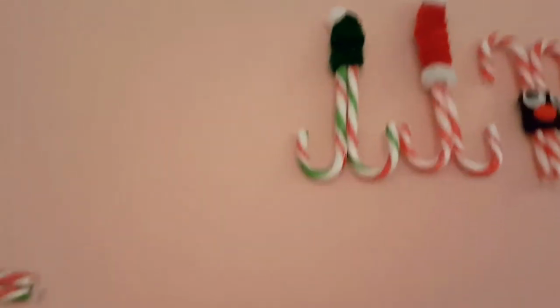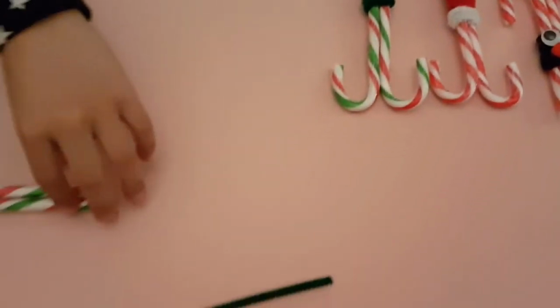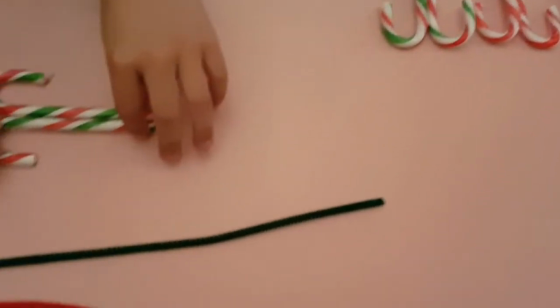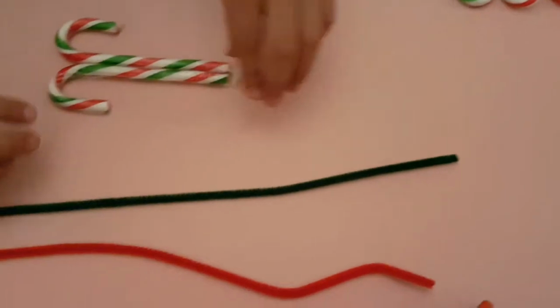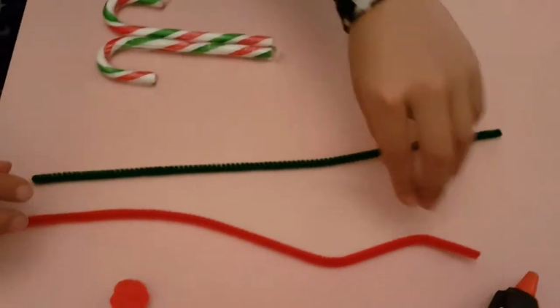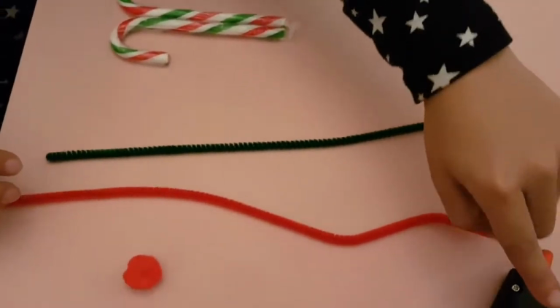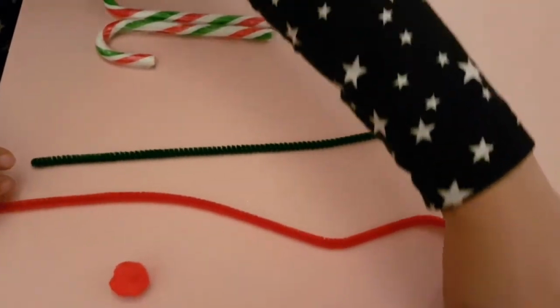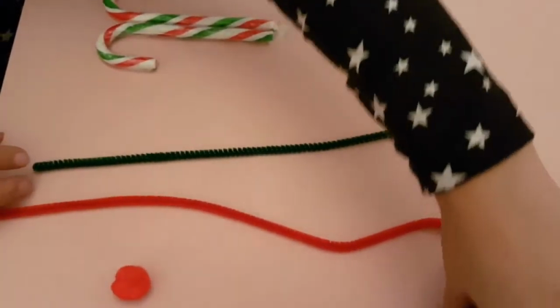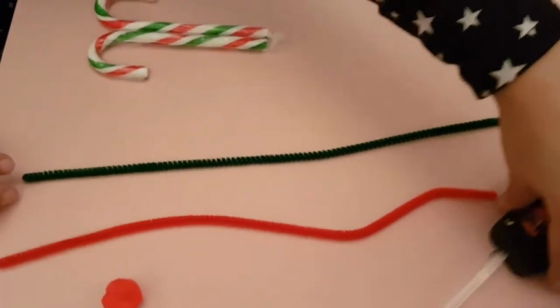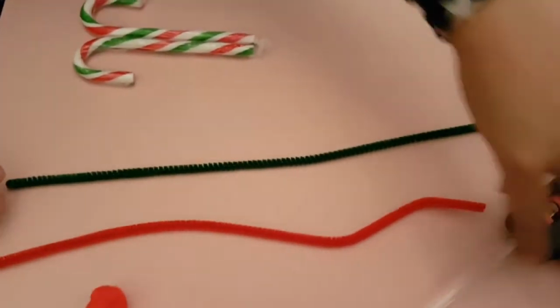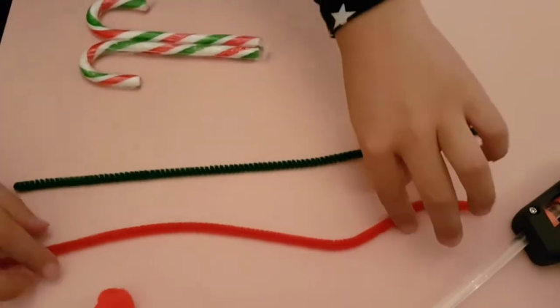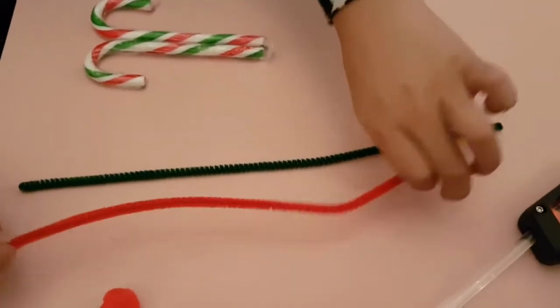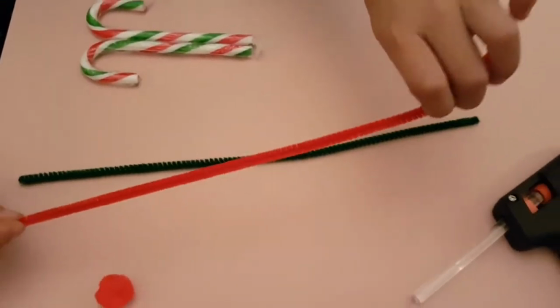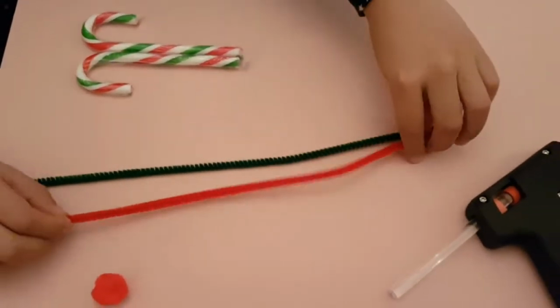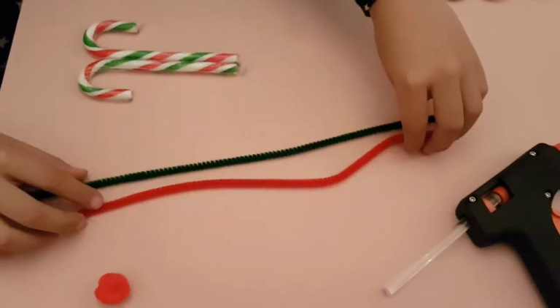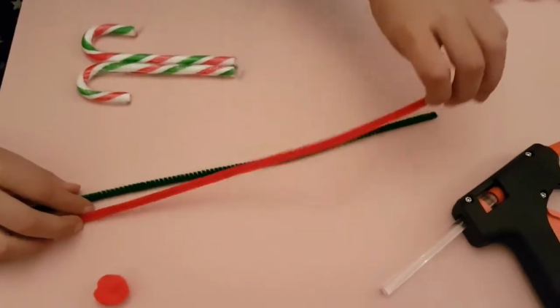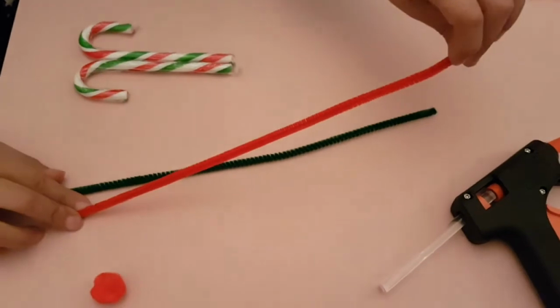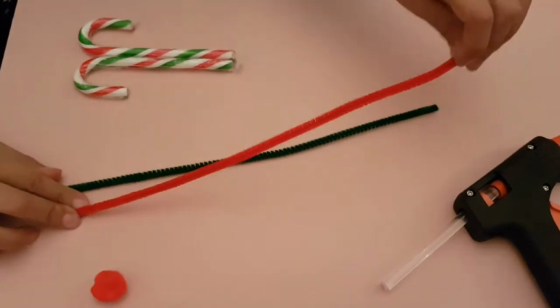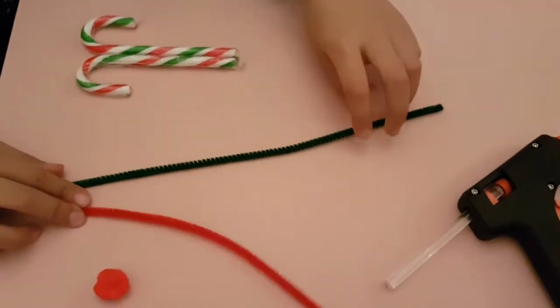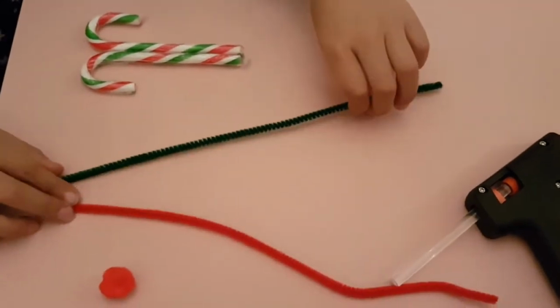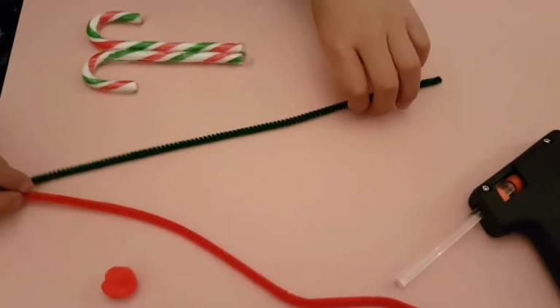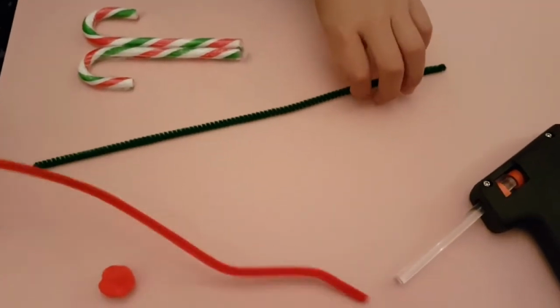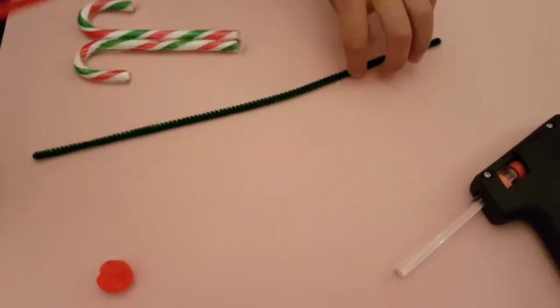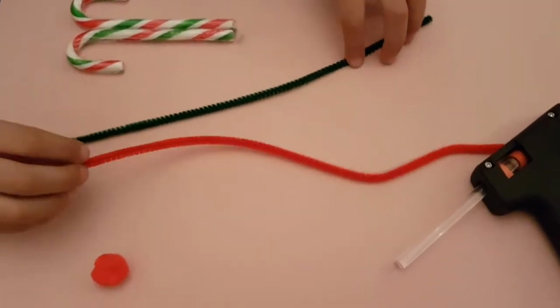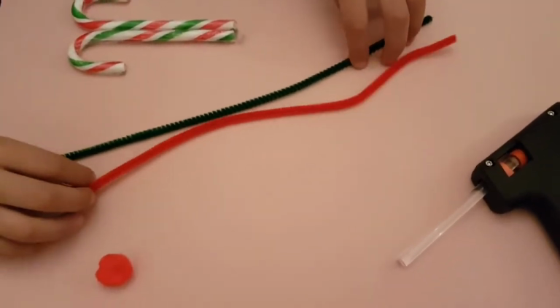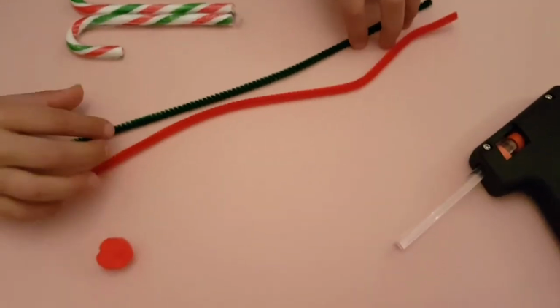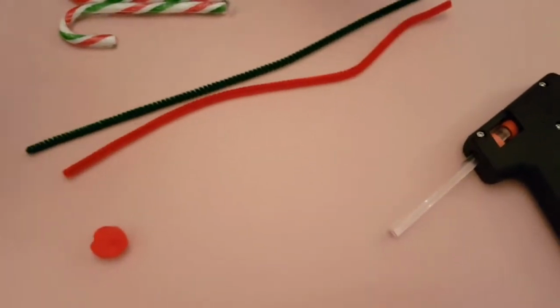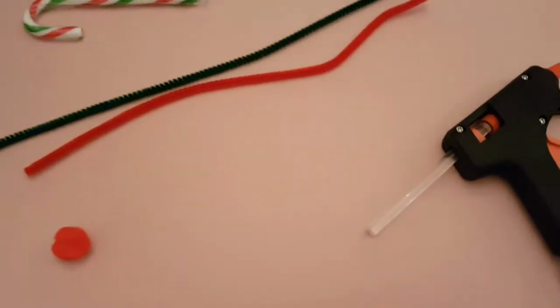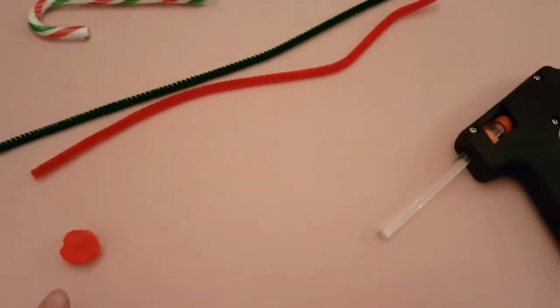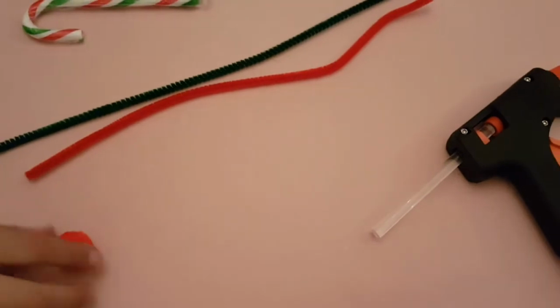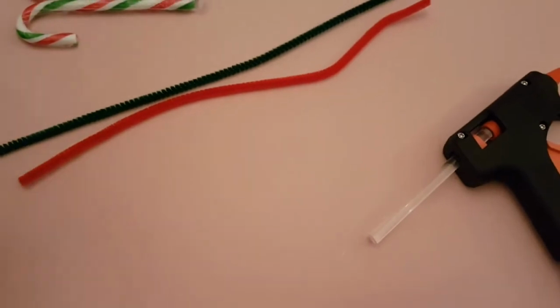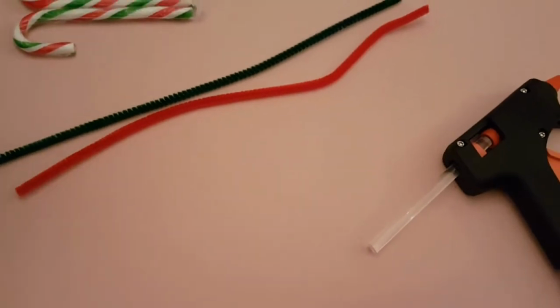First you will need two candy canes, your old trusty glue gun, and a red and a green pipe cleaner. You may need two, and a pom-pom.